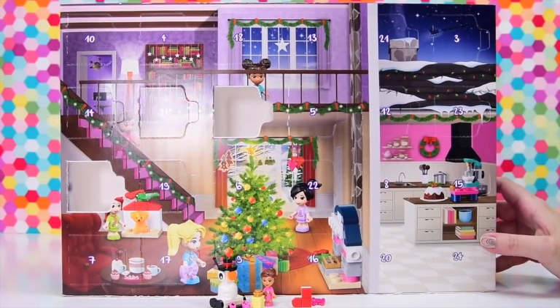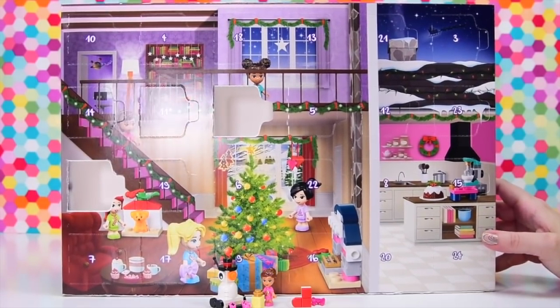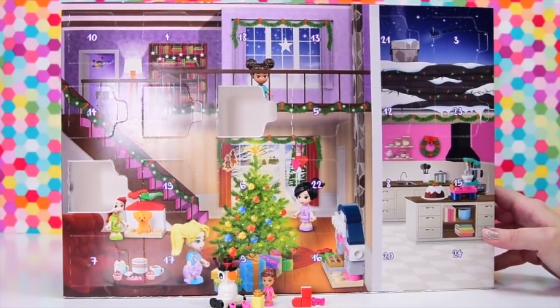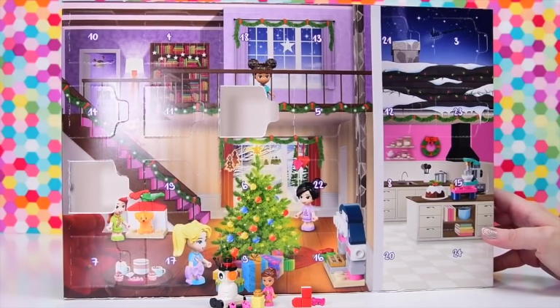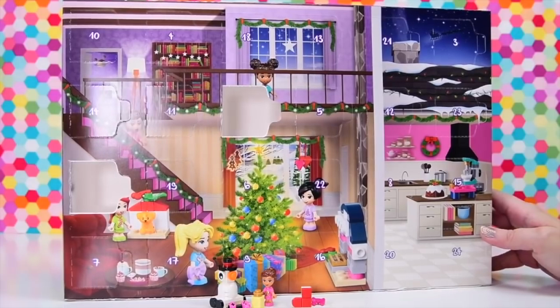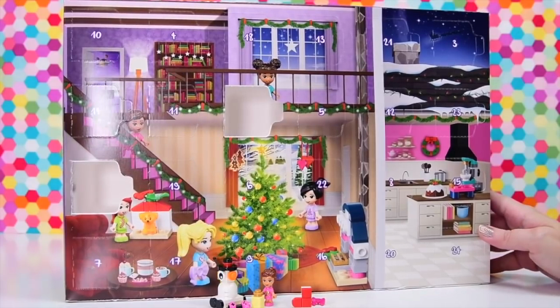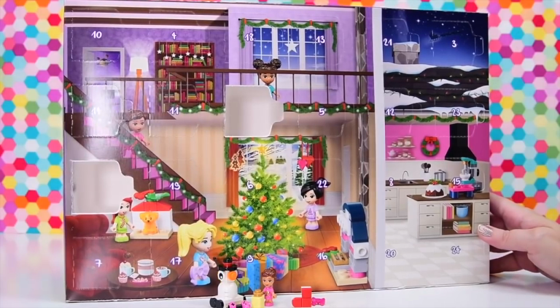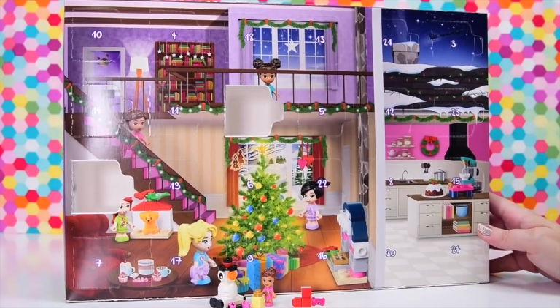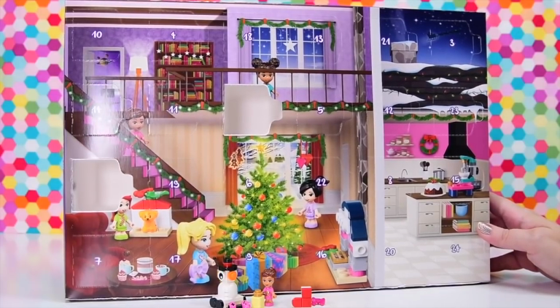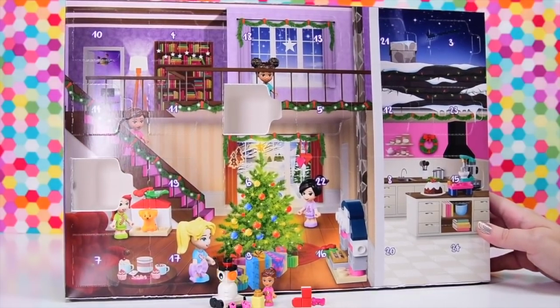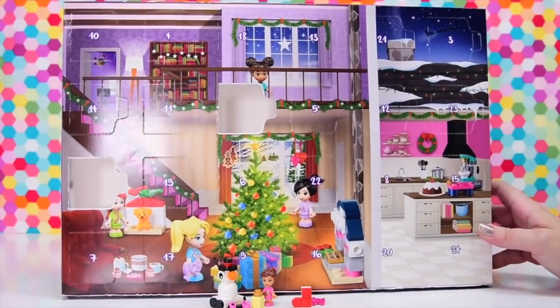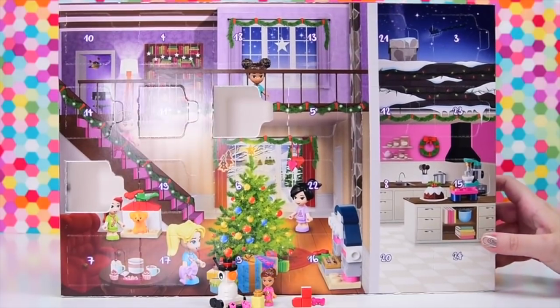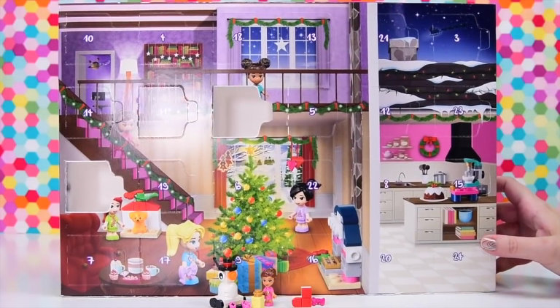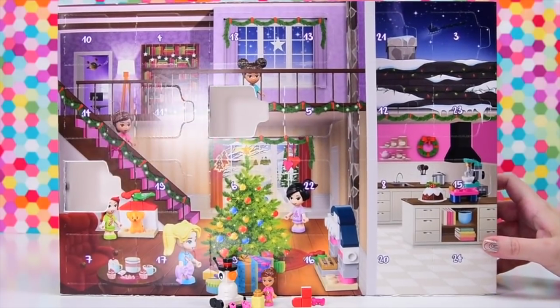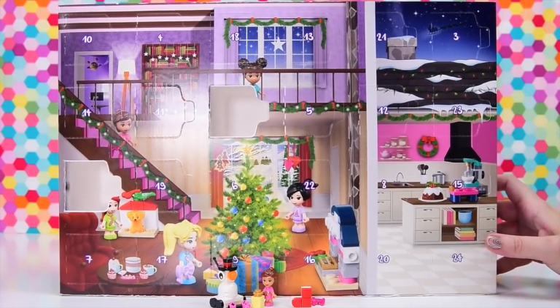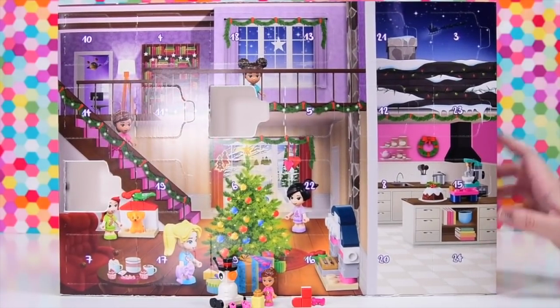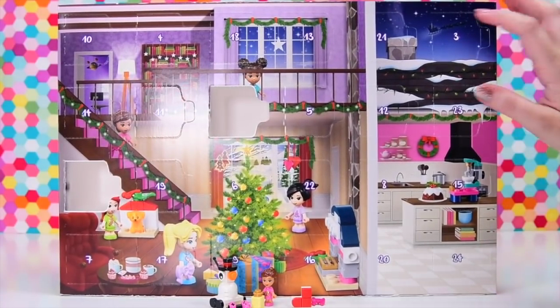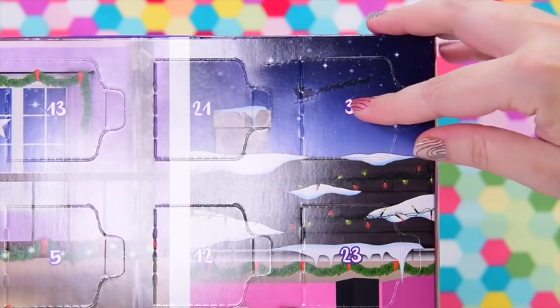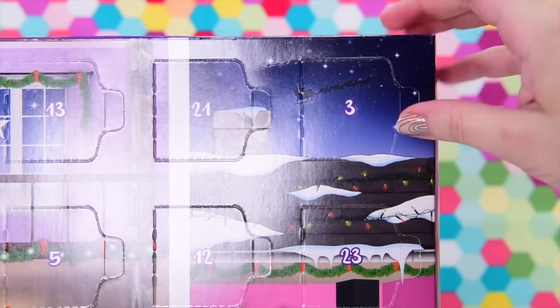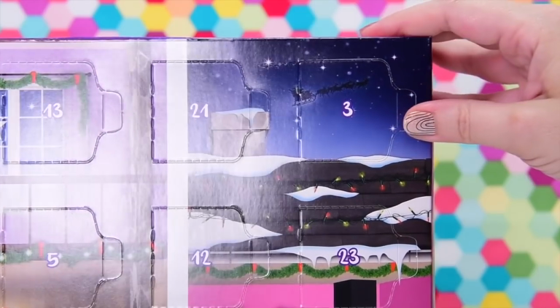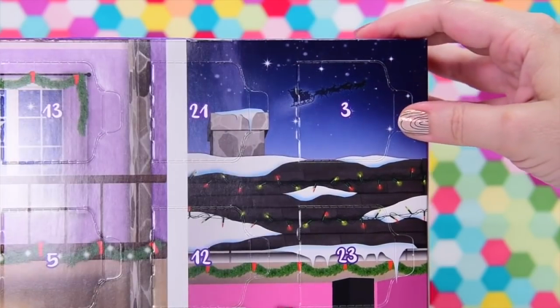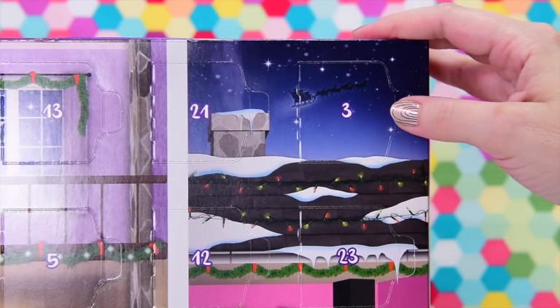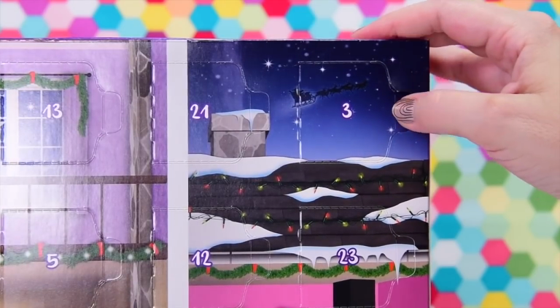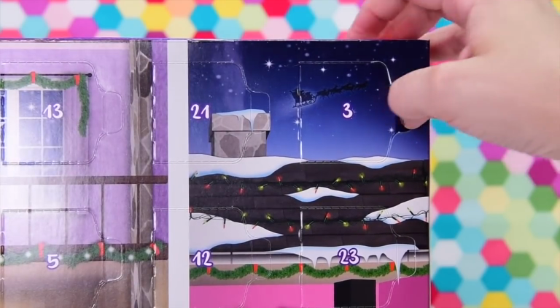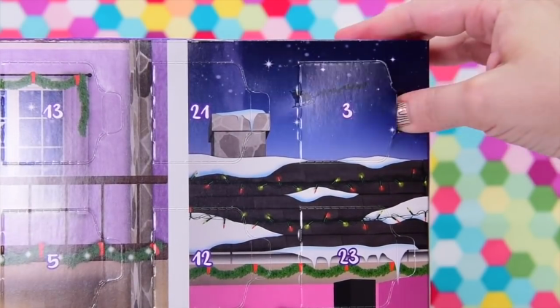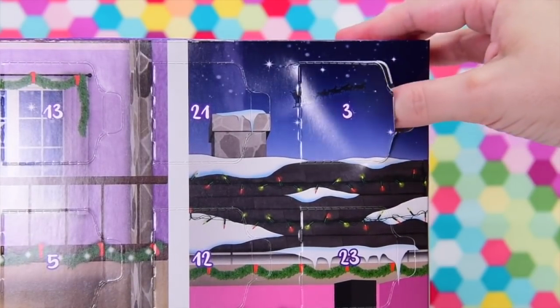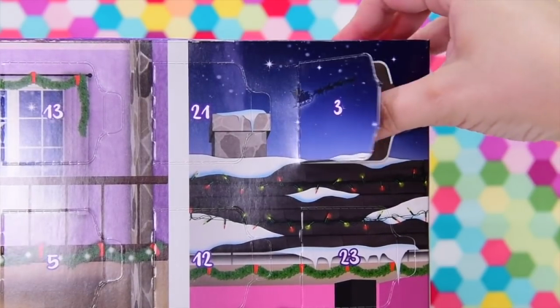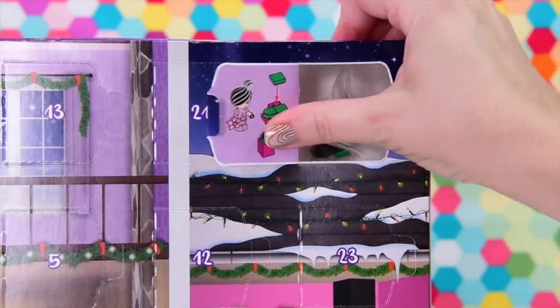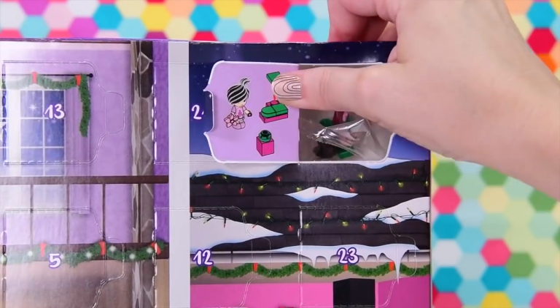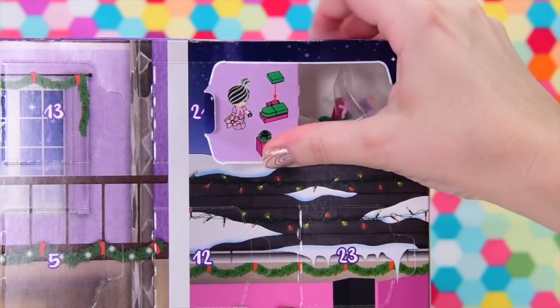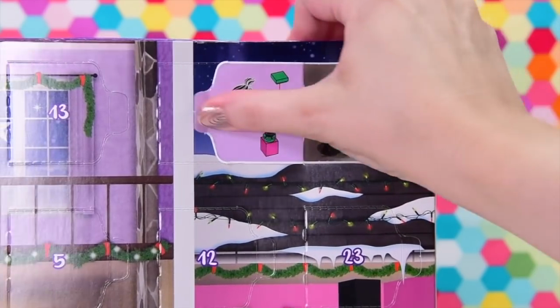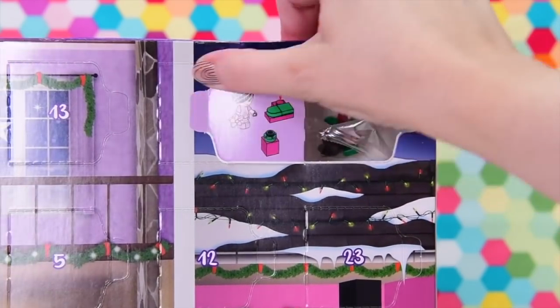Let's open another door on the LEGO Friends Advent Calendar, that's if I can find number three. Where is it? Oh, there it is. So it's up here, up here in the blue sky — the night sky.